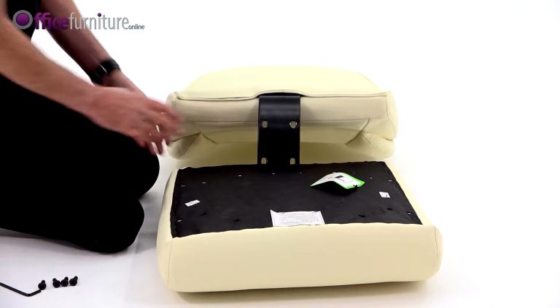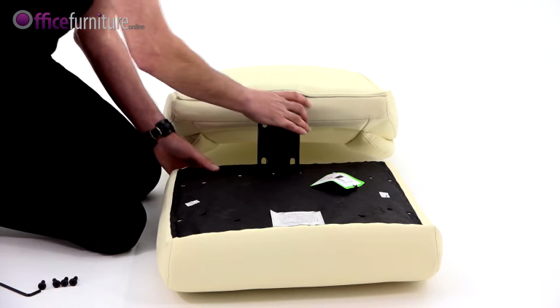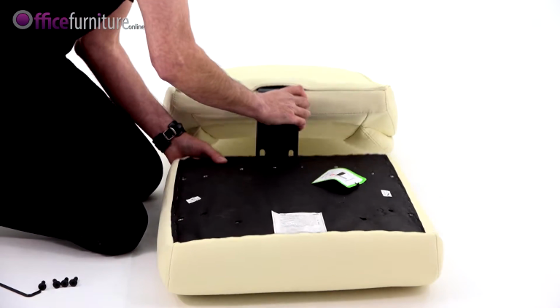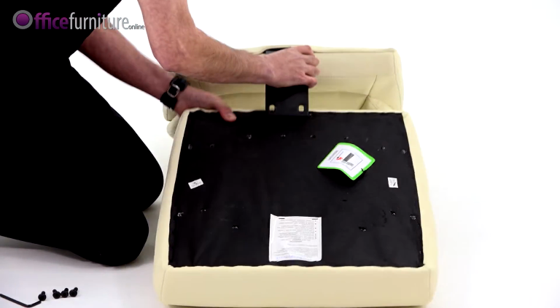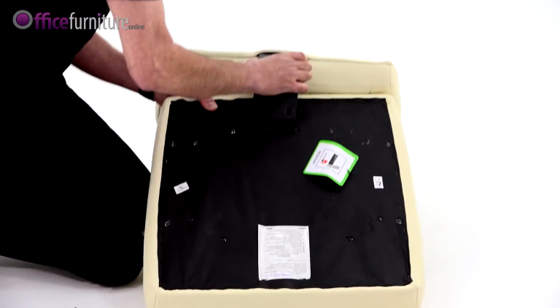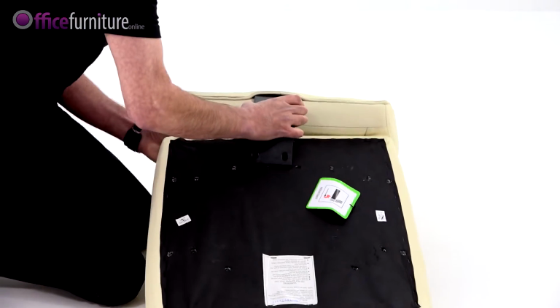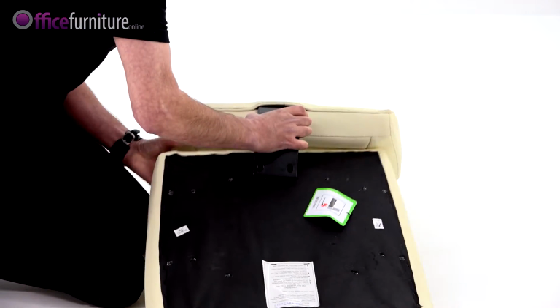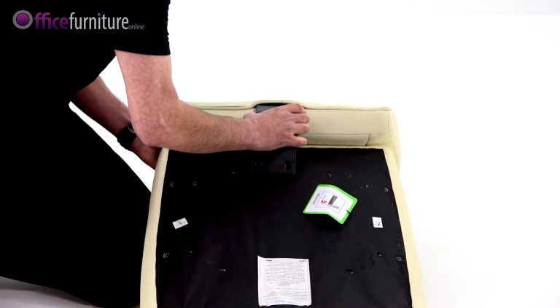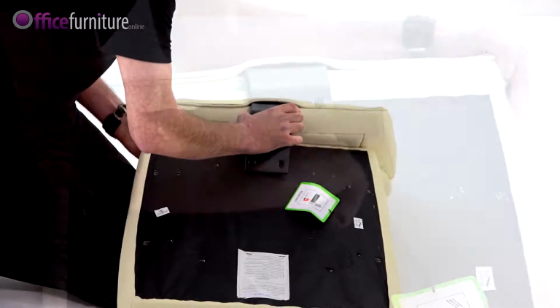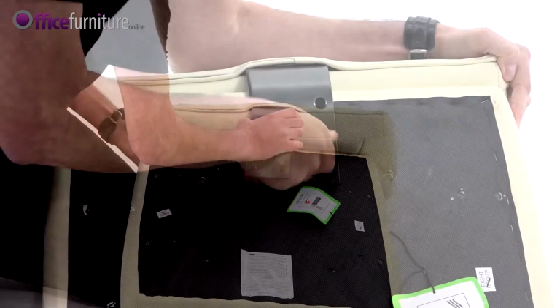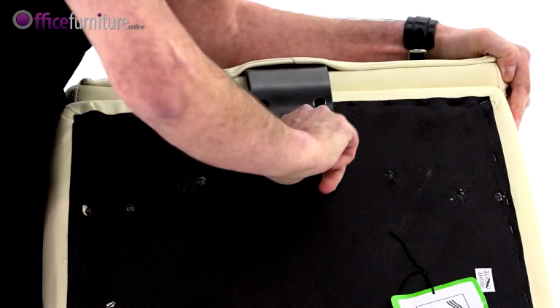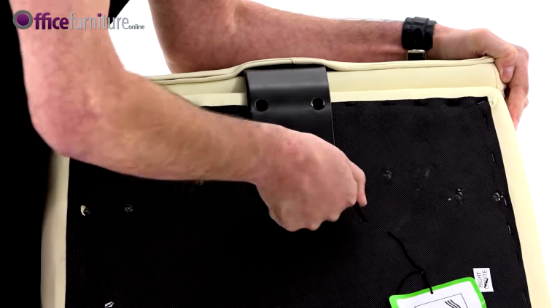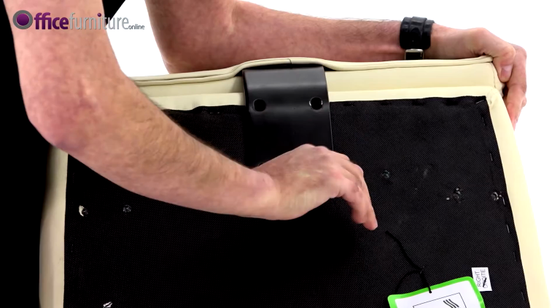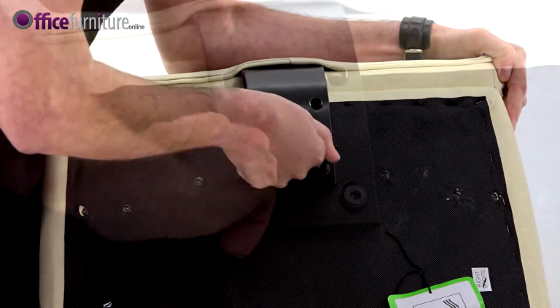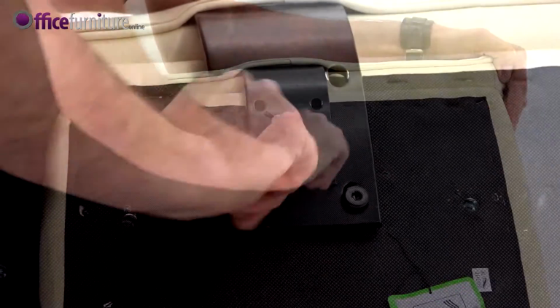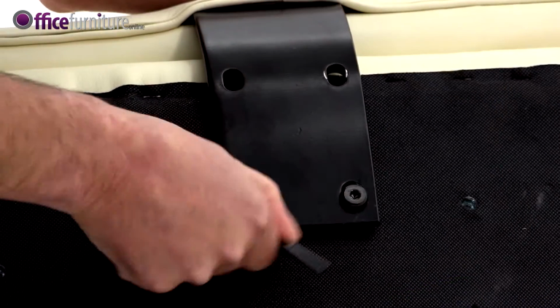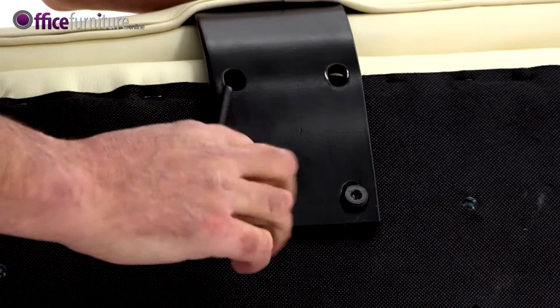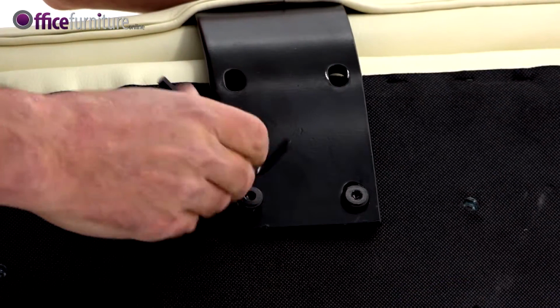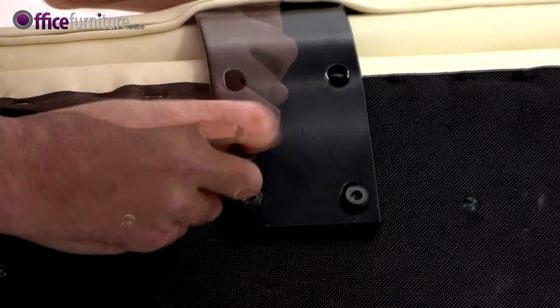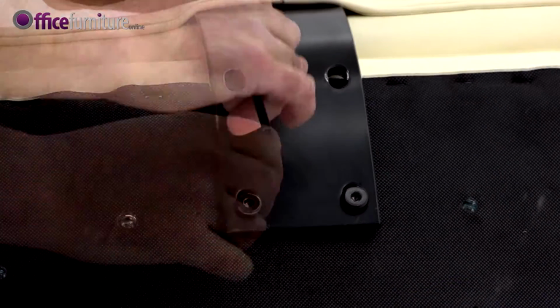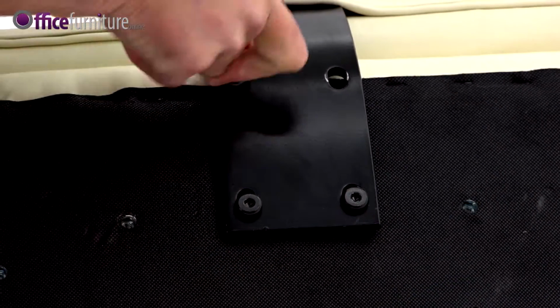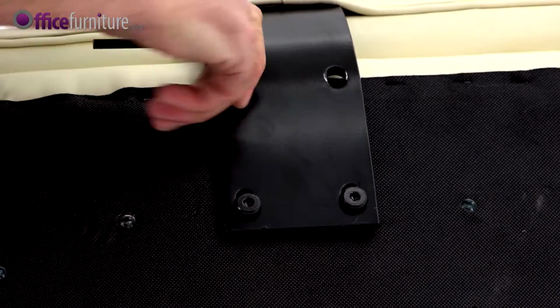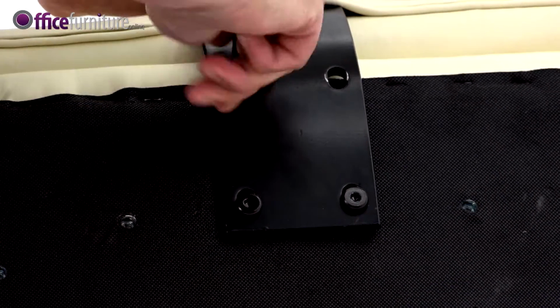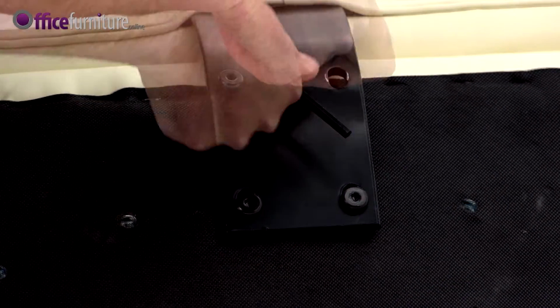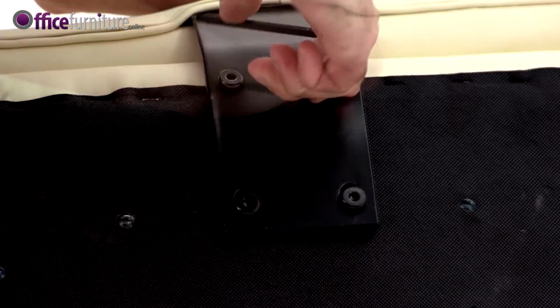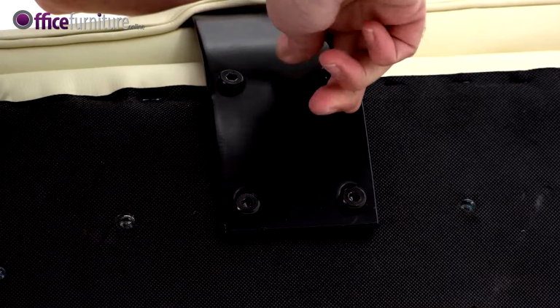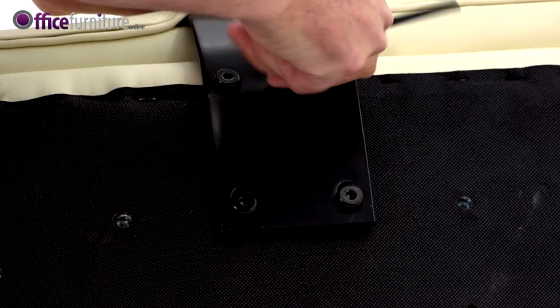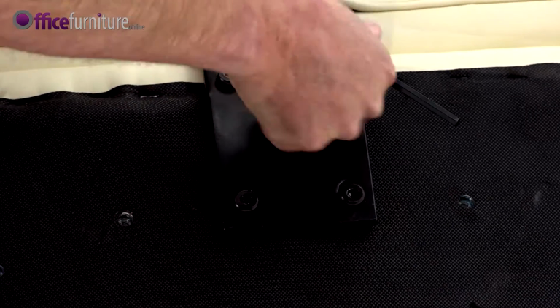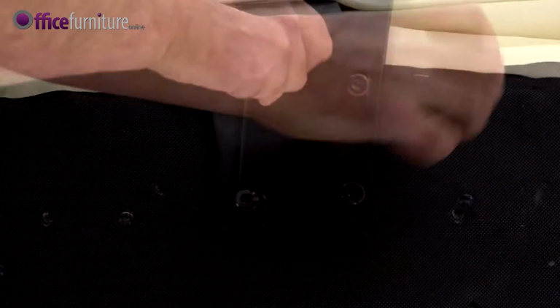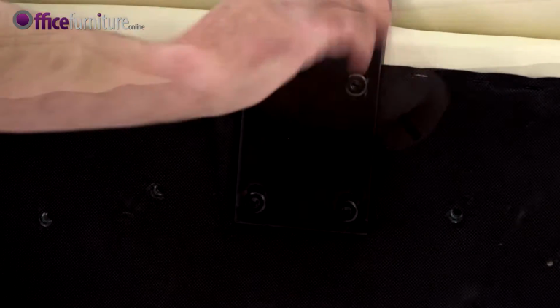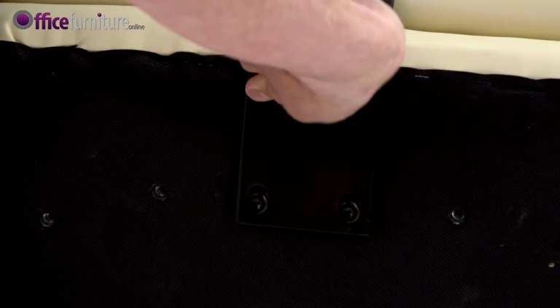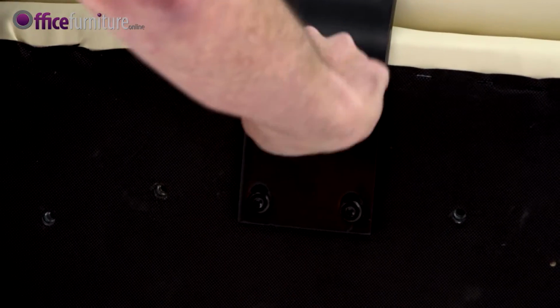Attach the backrest to the seat pad using the four bolts. Do not fully tighten these bolts until they're all inserted. We recommend you use the Allen keys provided and not an electric screwdriver, as this can strip the threads.